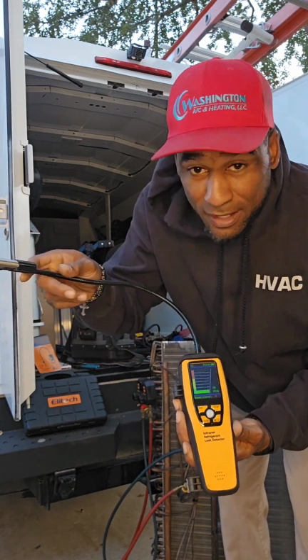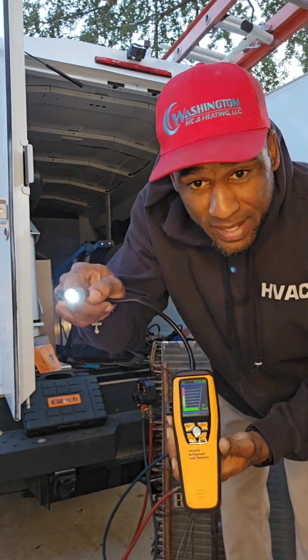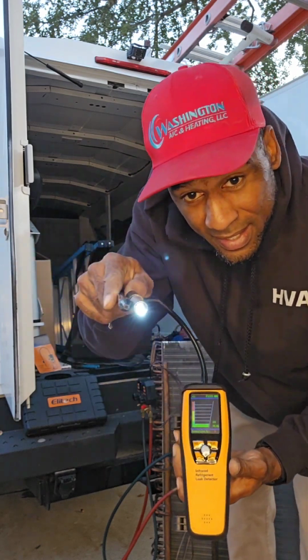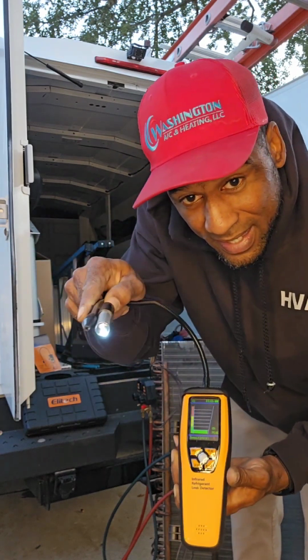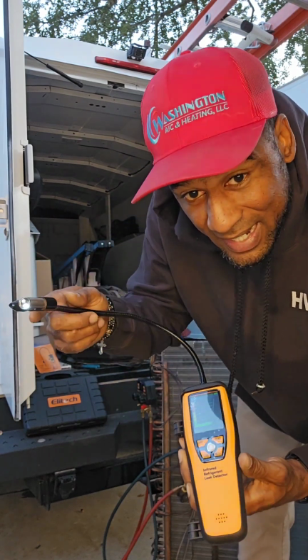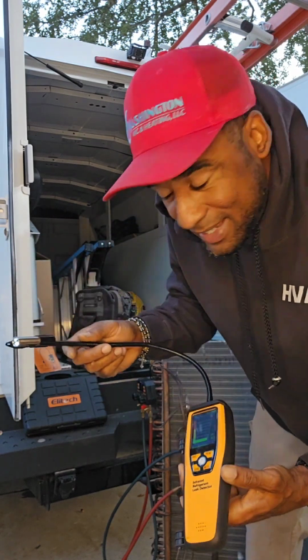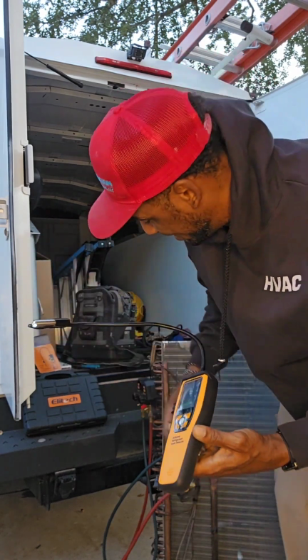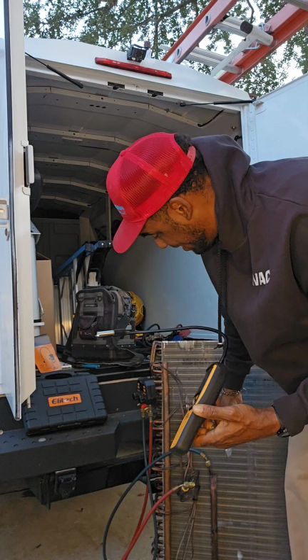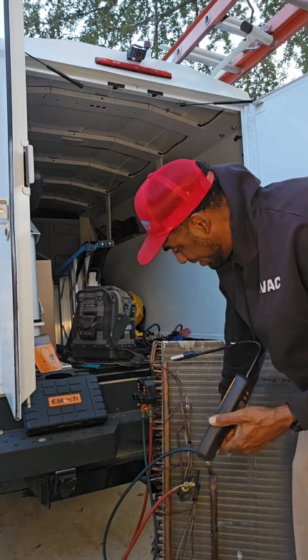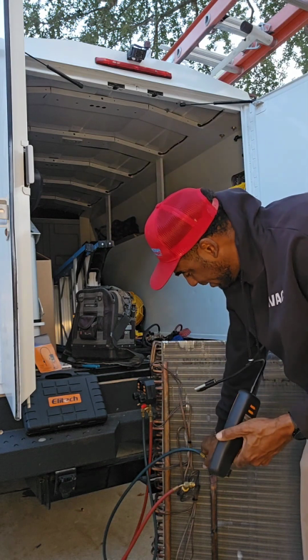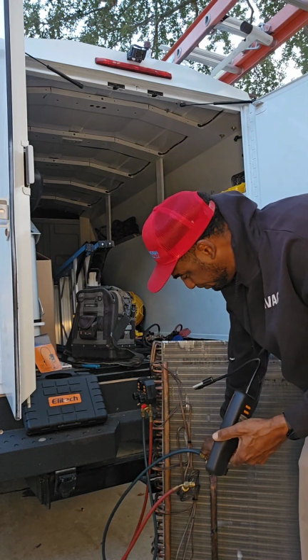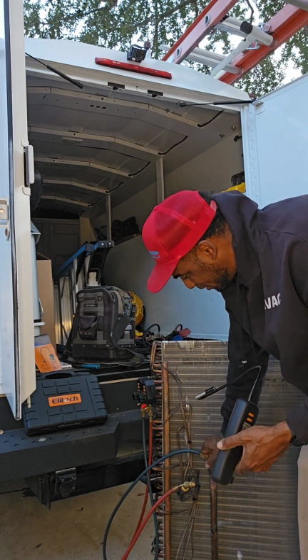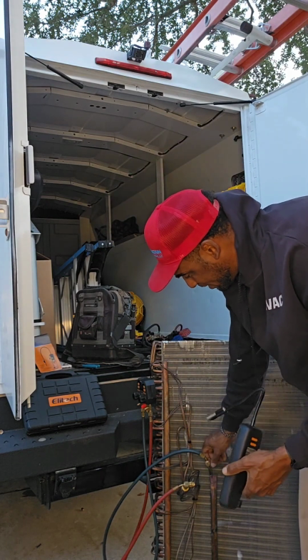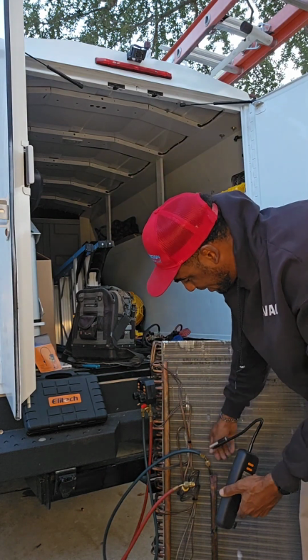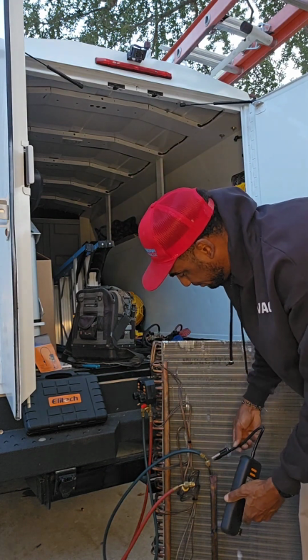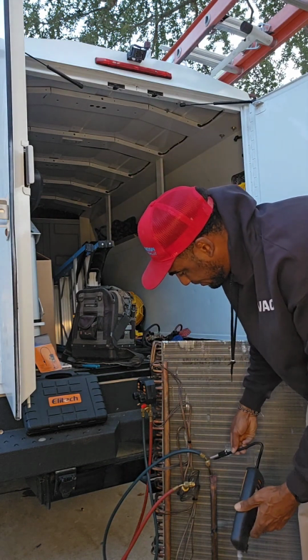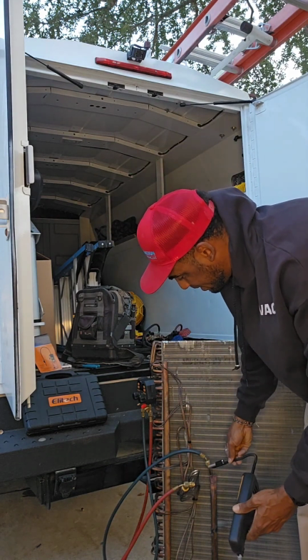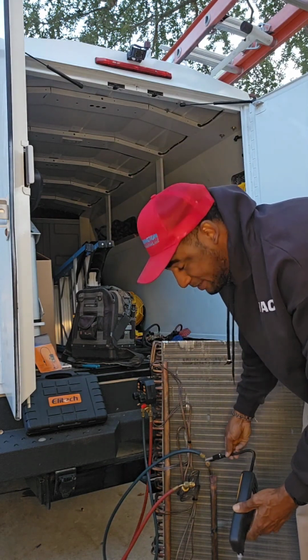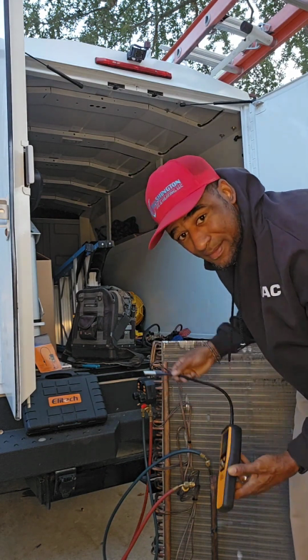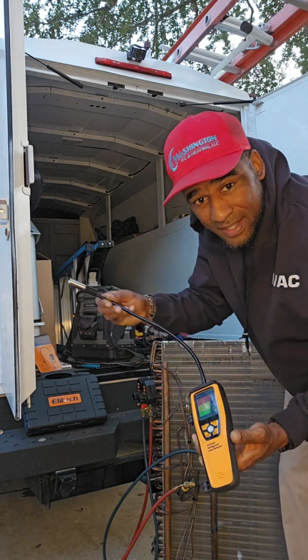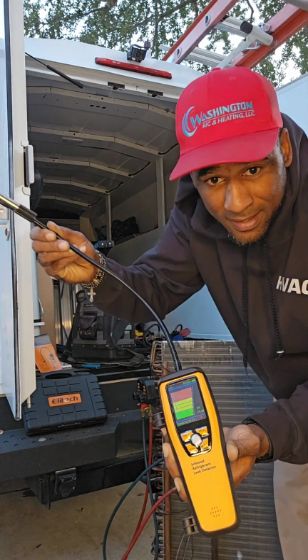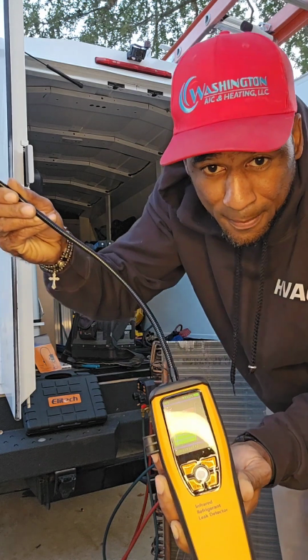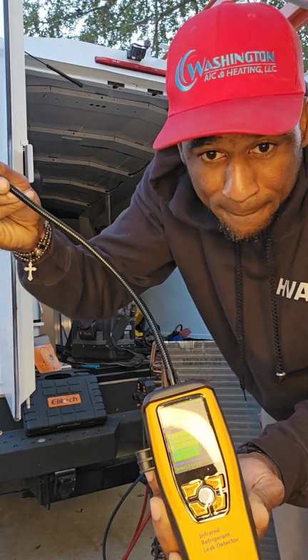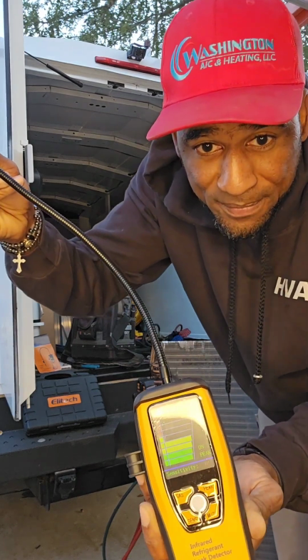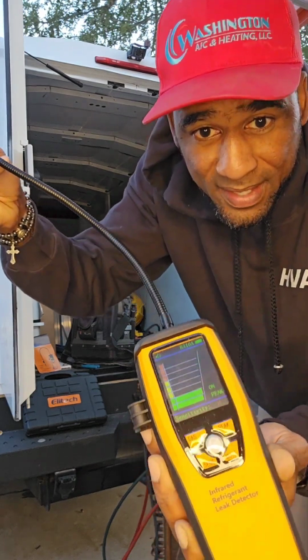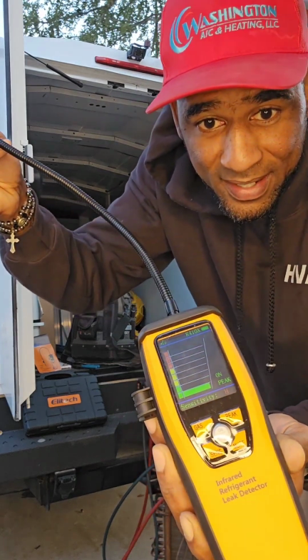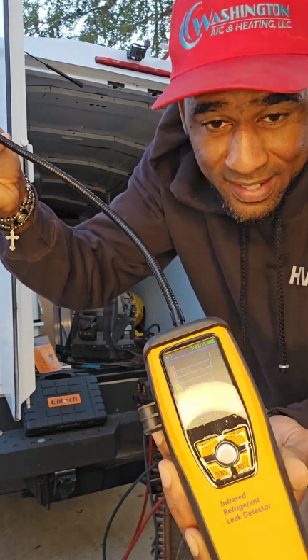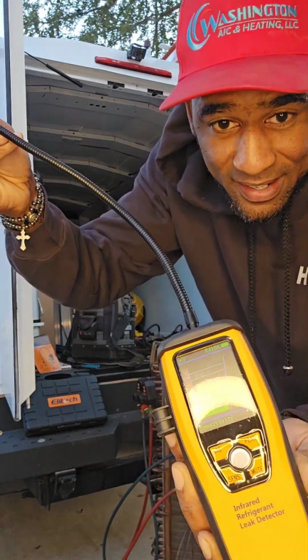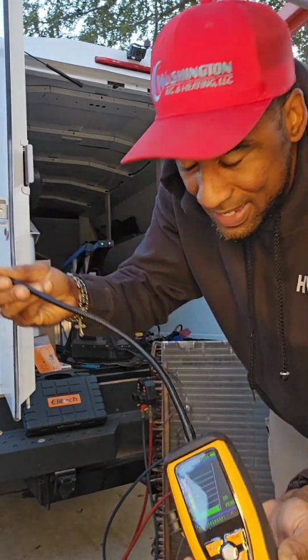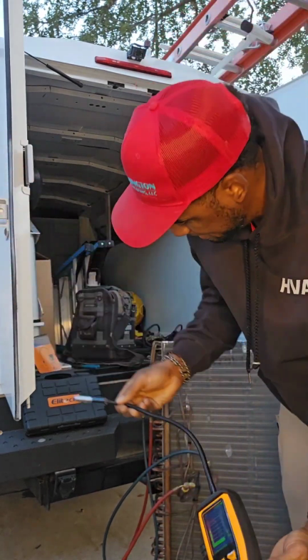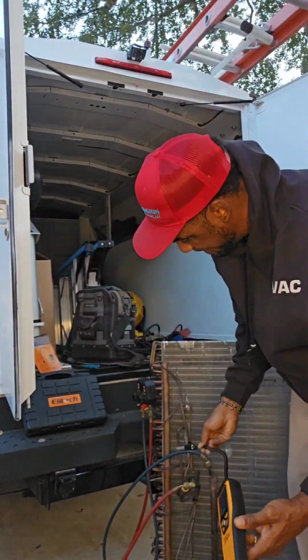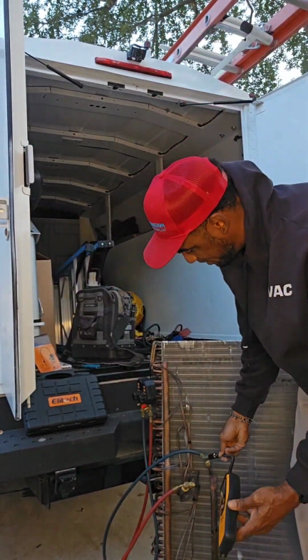It's got a big LED light. That's the indicator right there — you can see it activate.